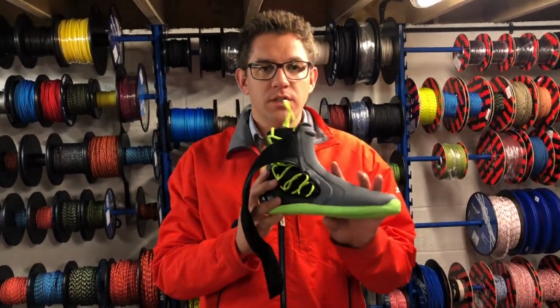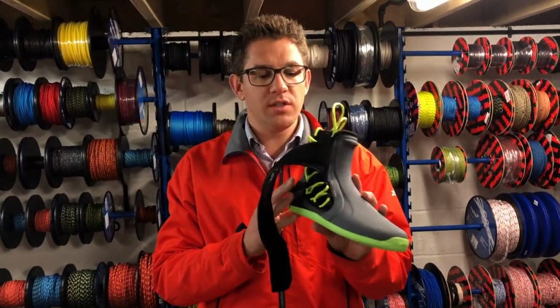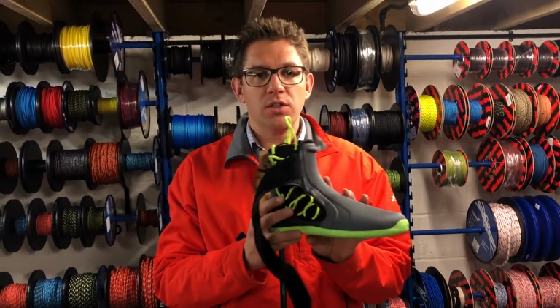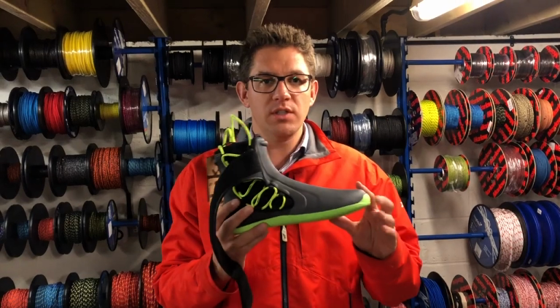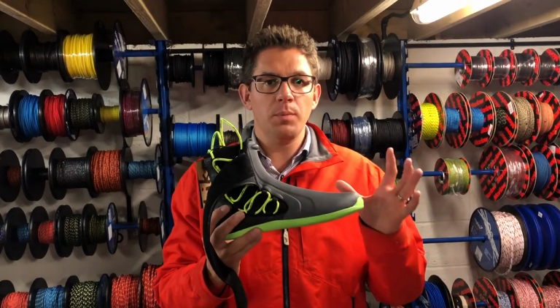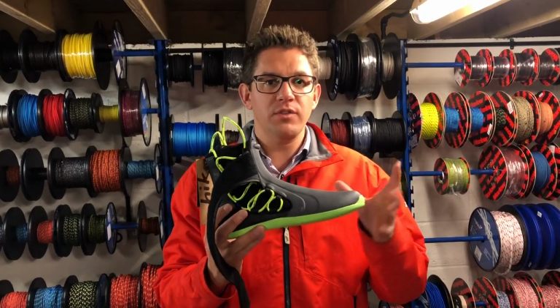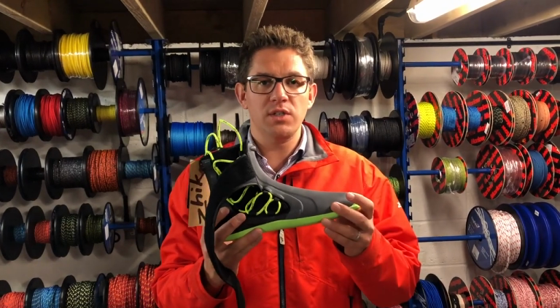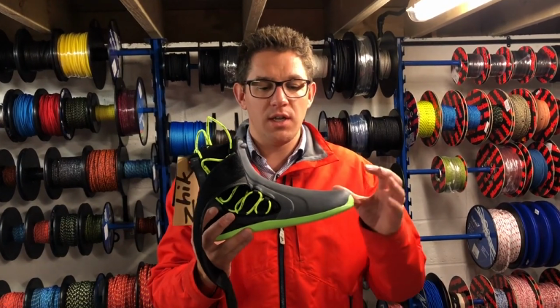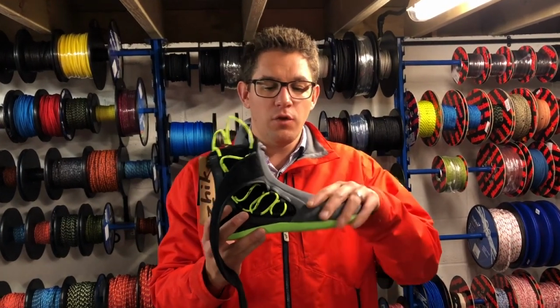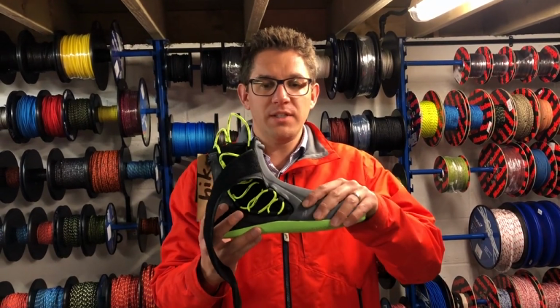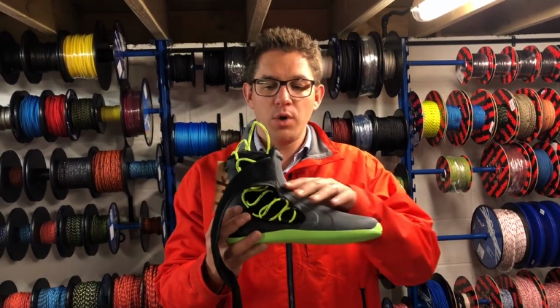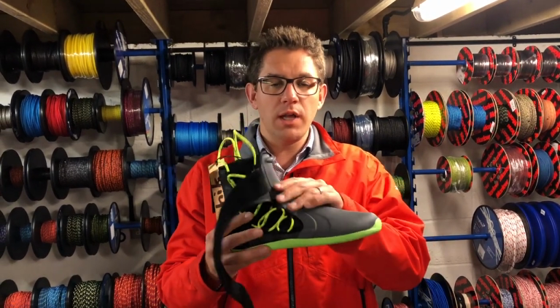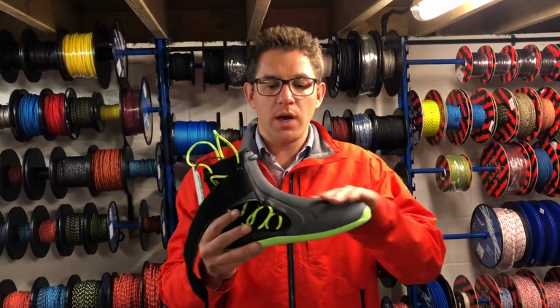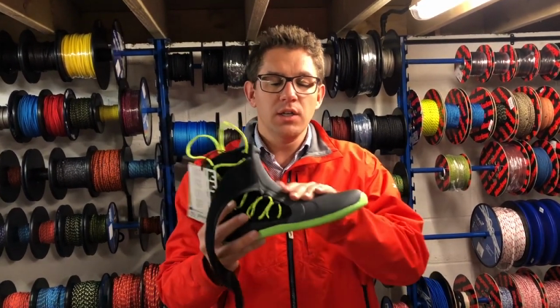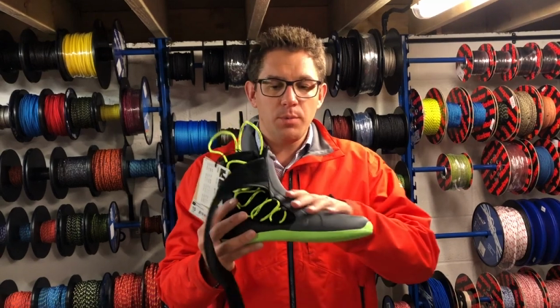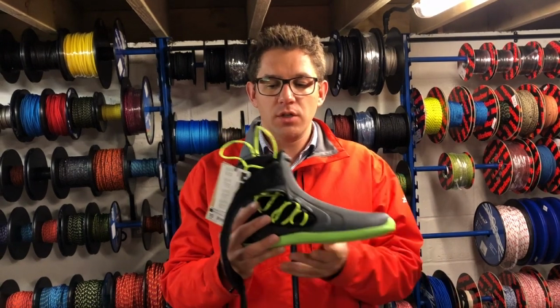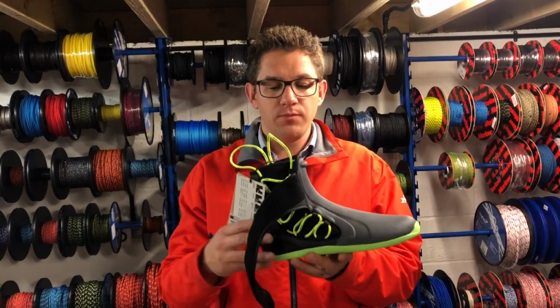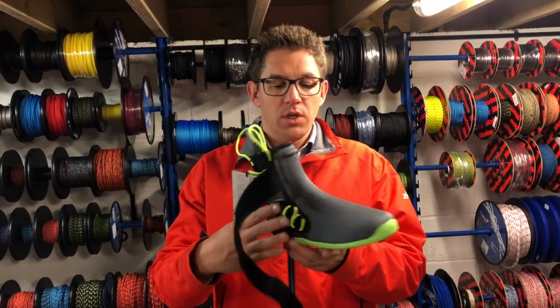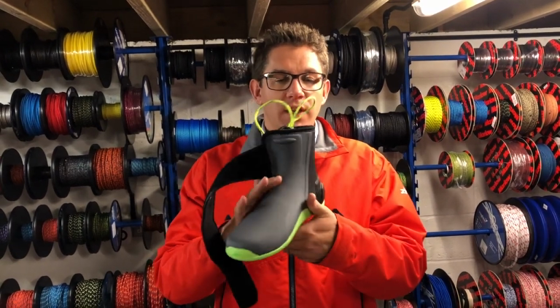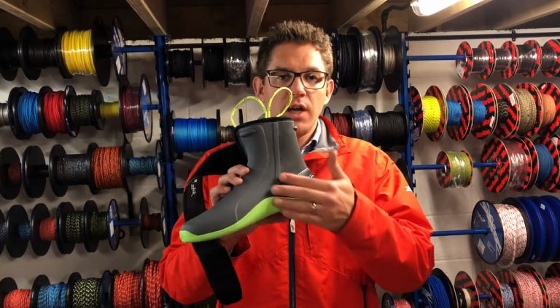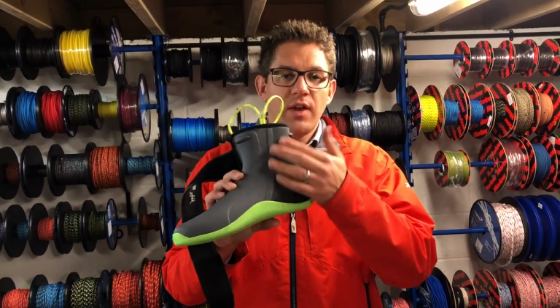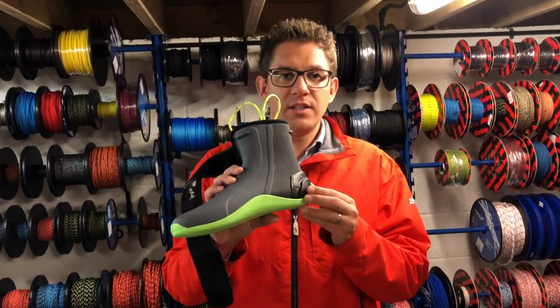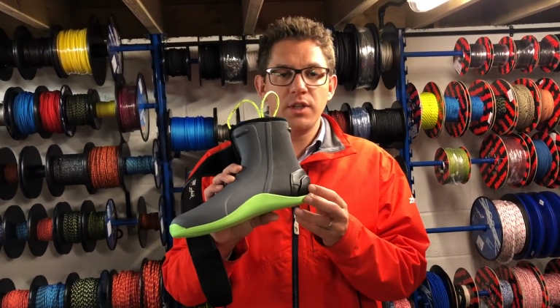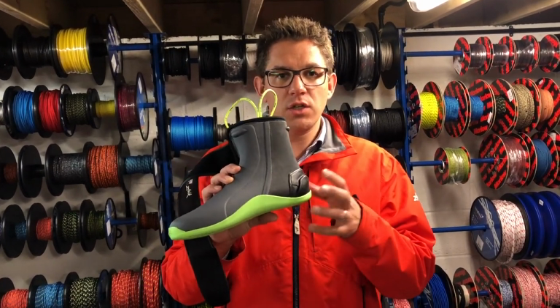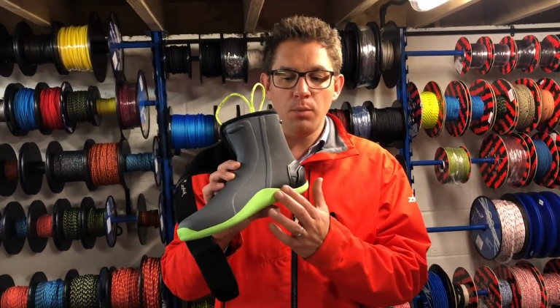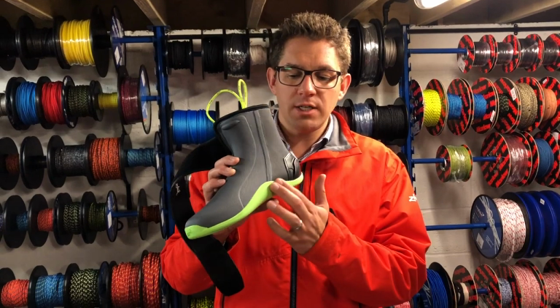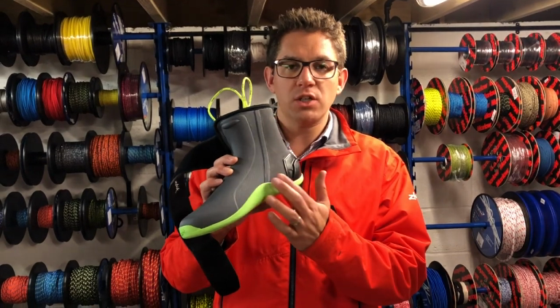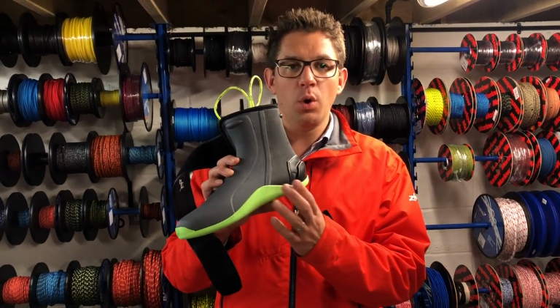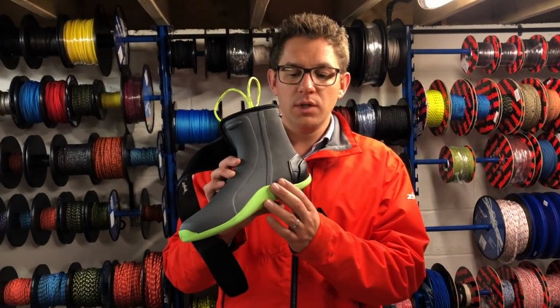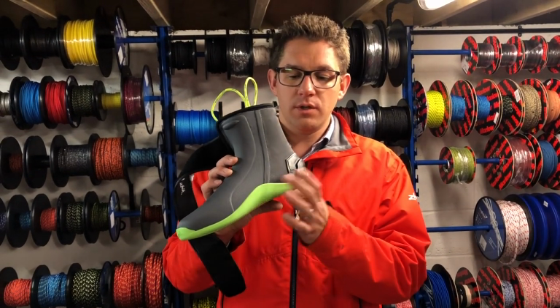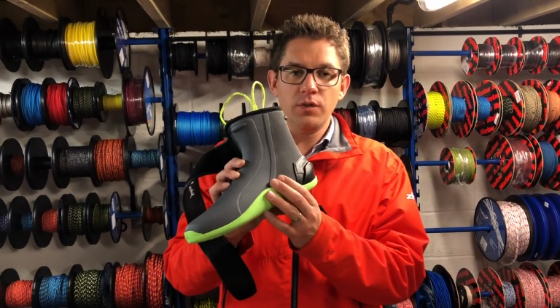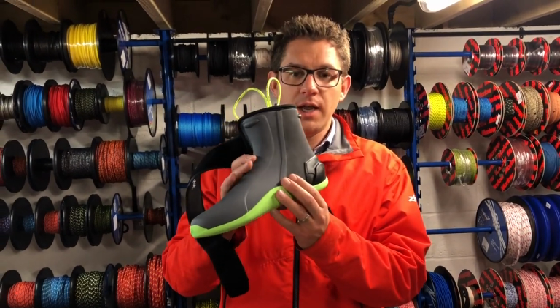This is the Zyke 270 boot, the replacement for the 260. 4mm neoprene, really hard wearing, great protection on the front. On the inside, instead of having the lace system on this version, they've got more added protection and support for your feet.